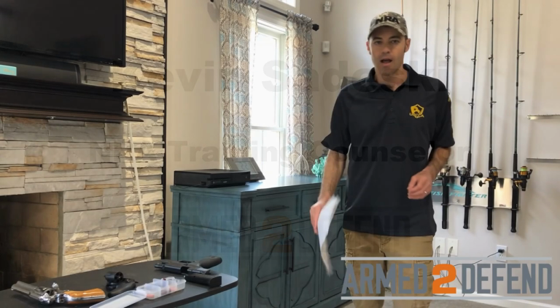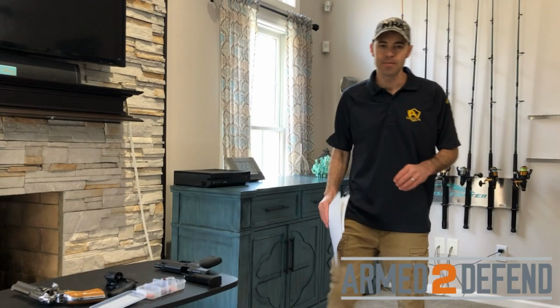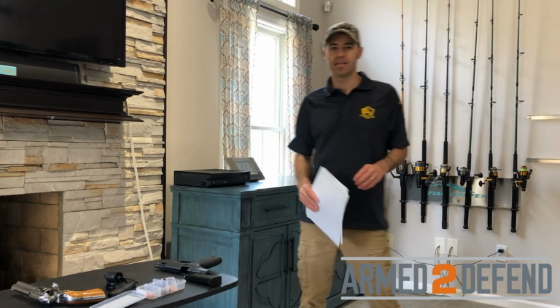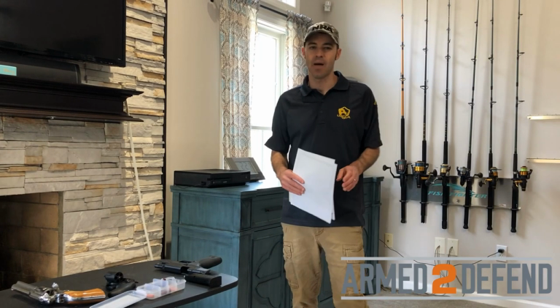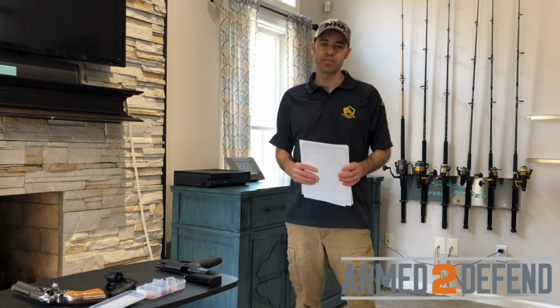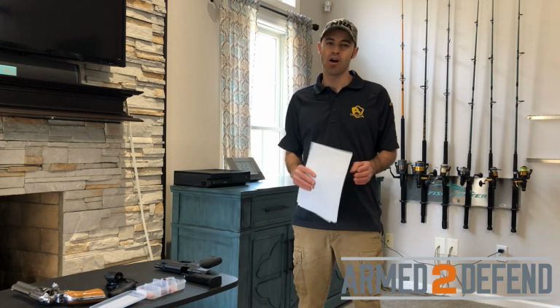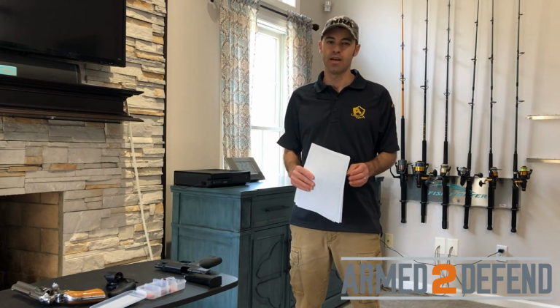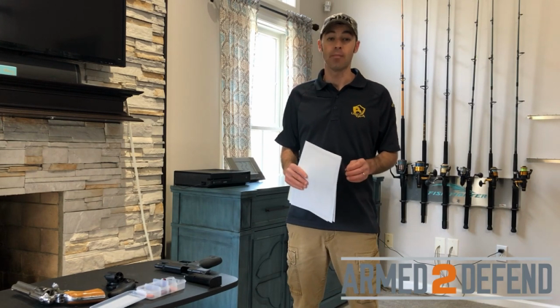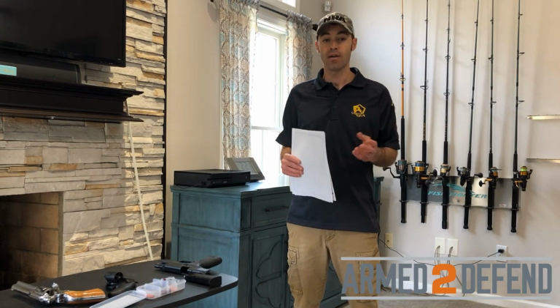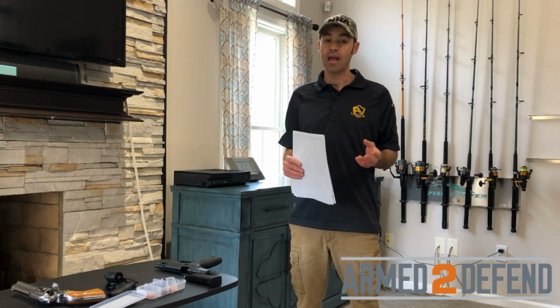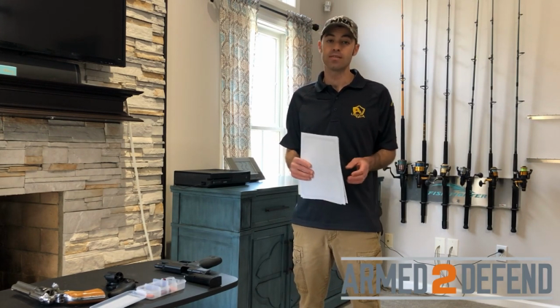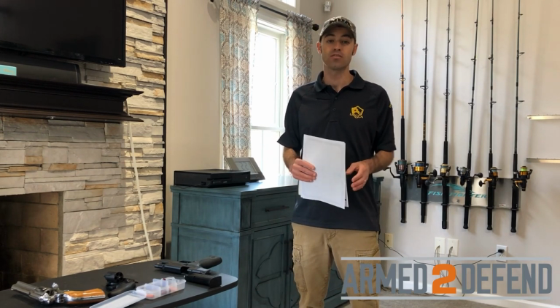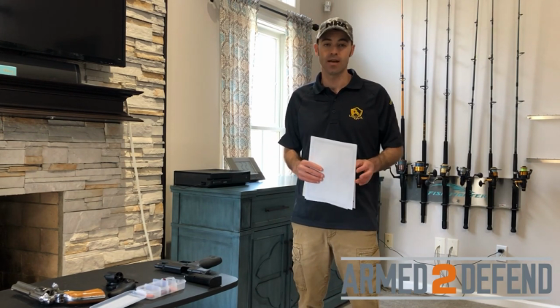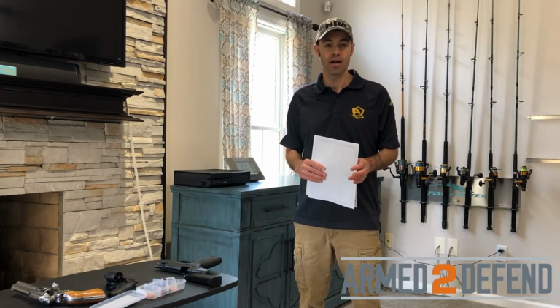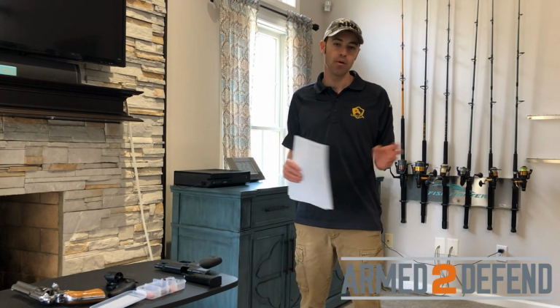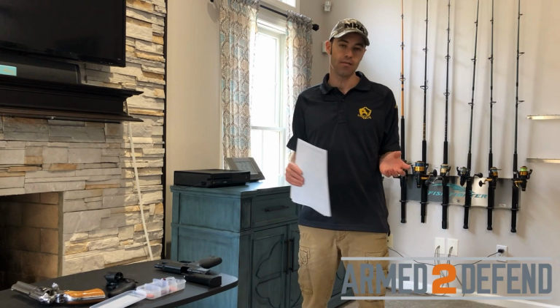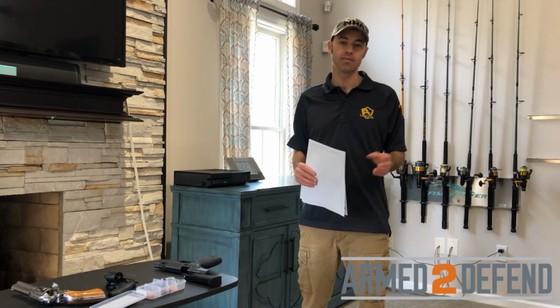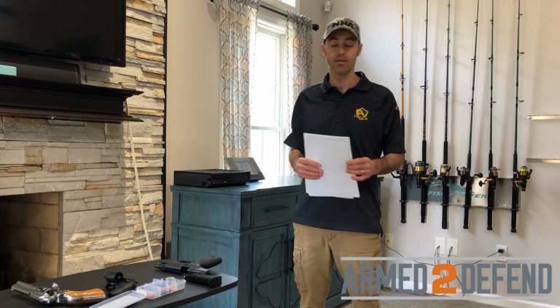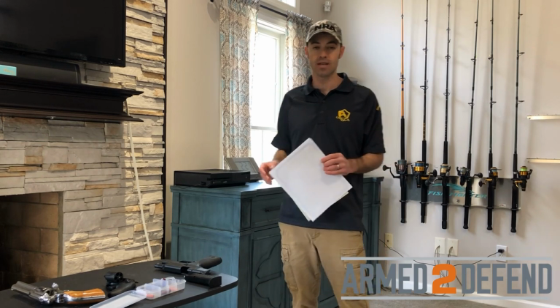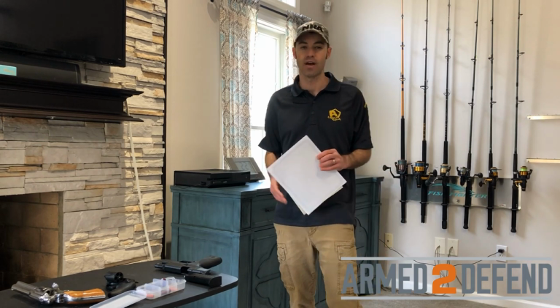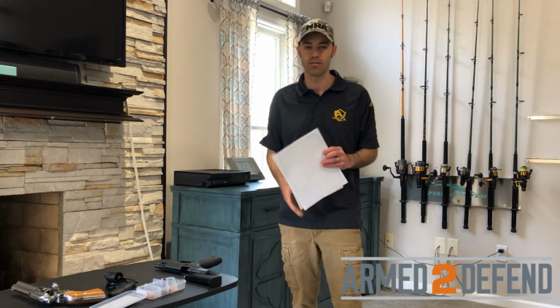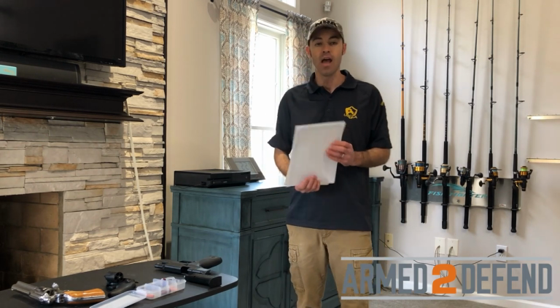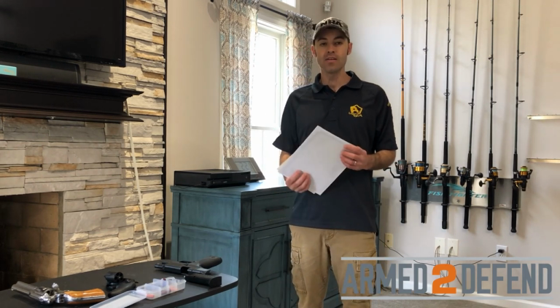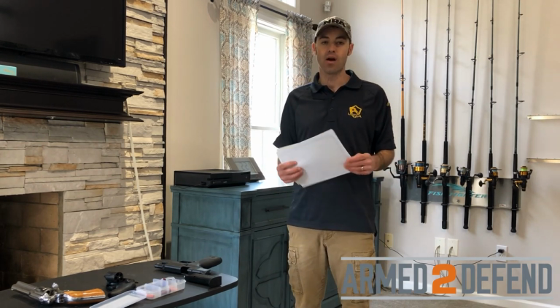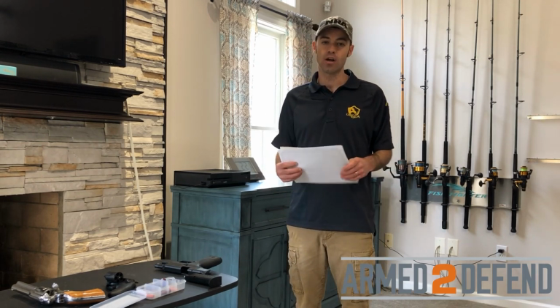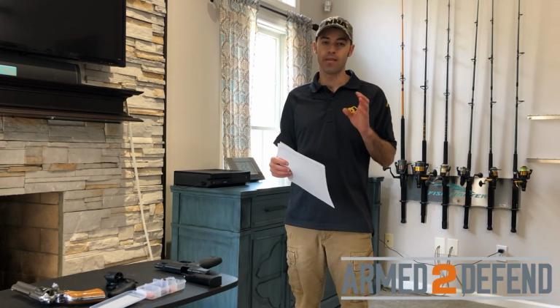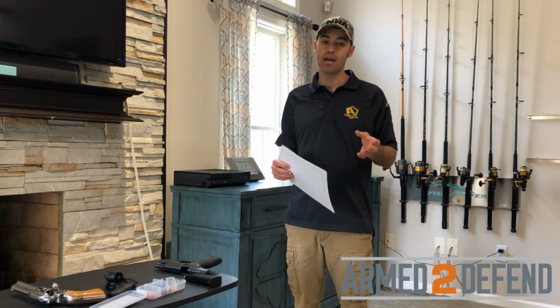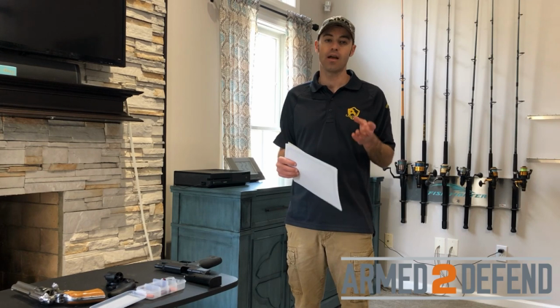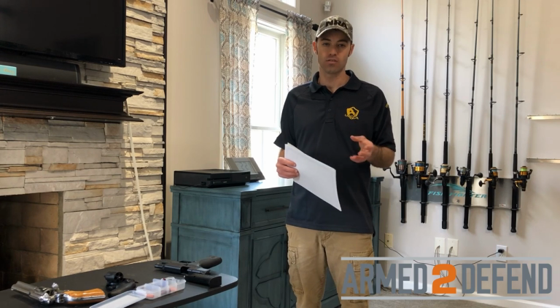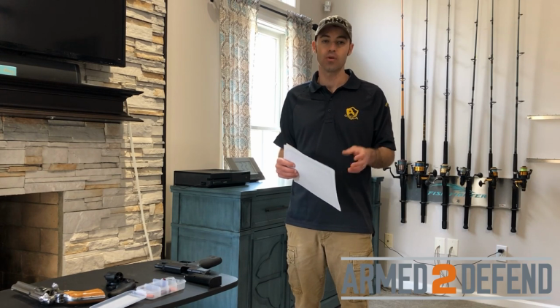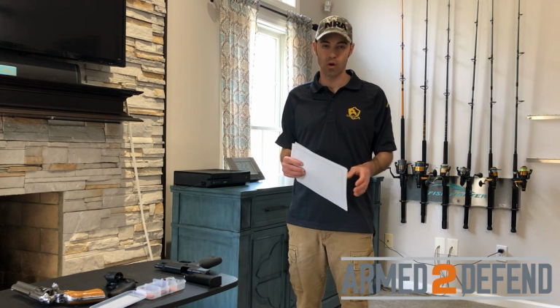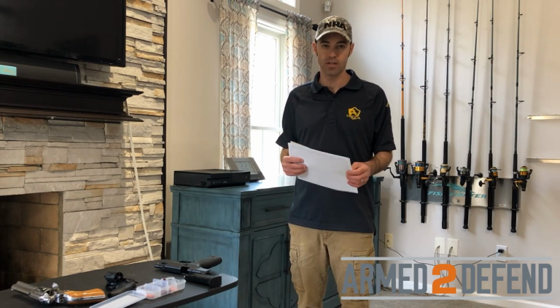Hi, my name is Kevin Sadesky. I'm the Chief Instructor at Armed to Defend. I'm an NRA and USCCA Training Counselor and I train both NRA and USCCA Certified Instructors. In this video, I just want to talk about the NRA Instructor Pre-Course Qualifications.